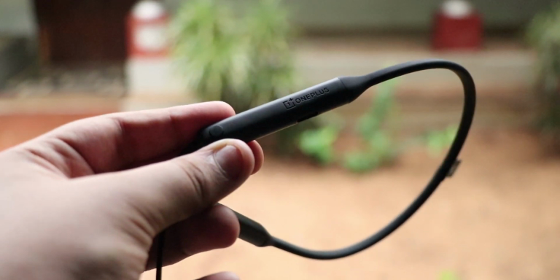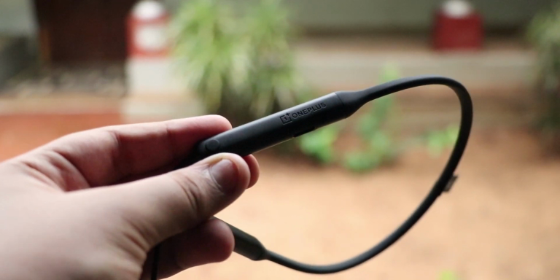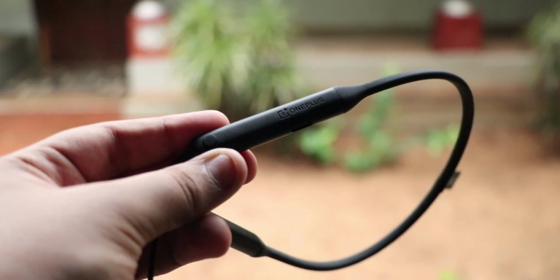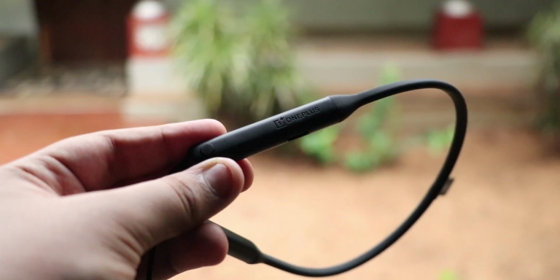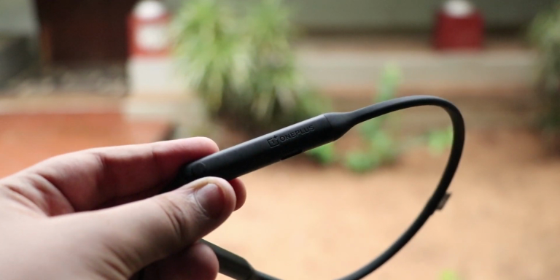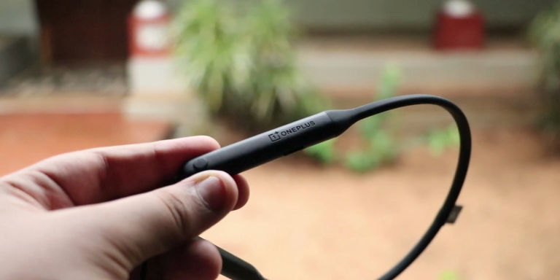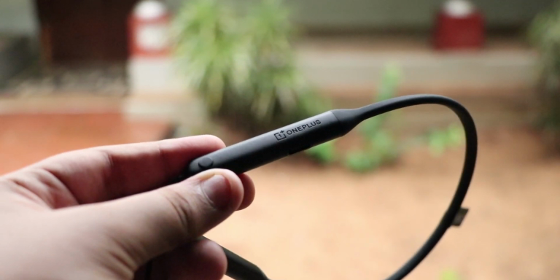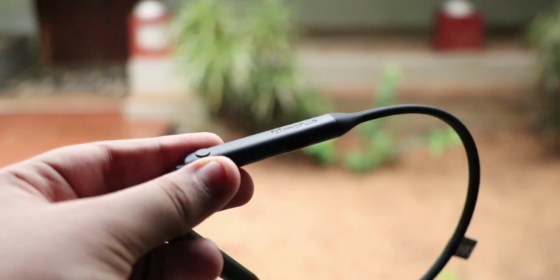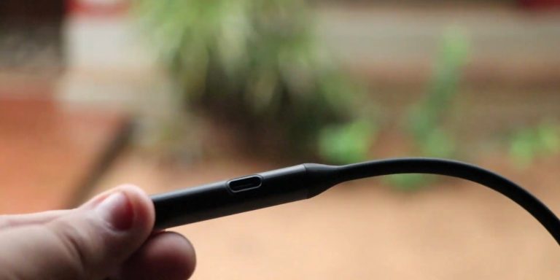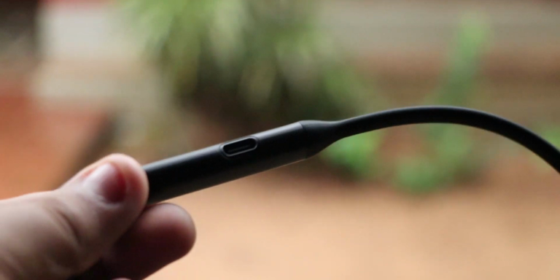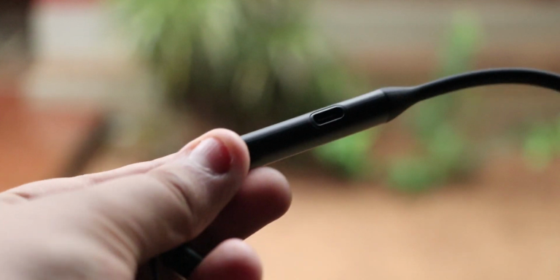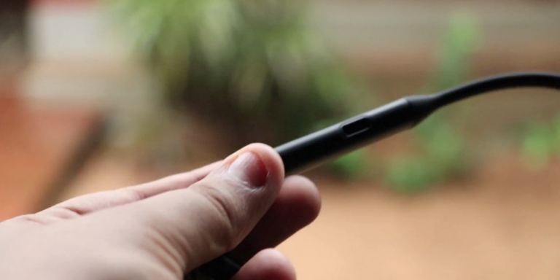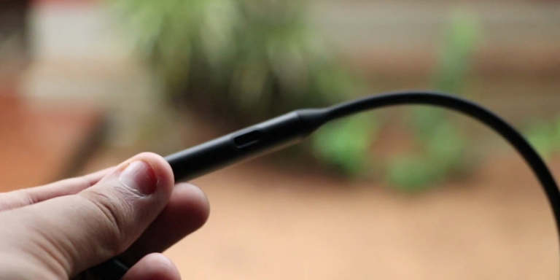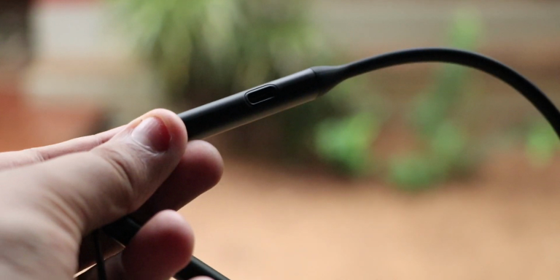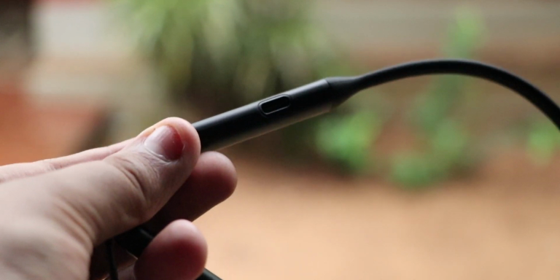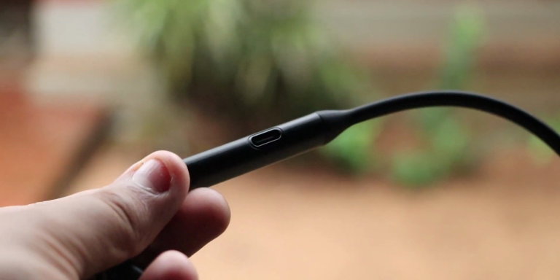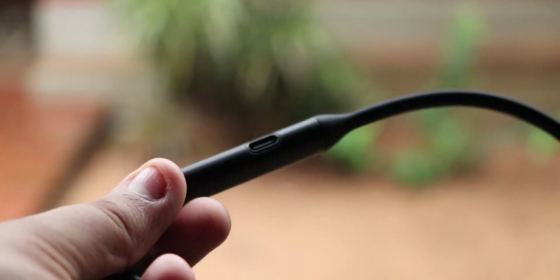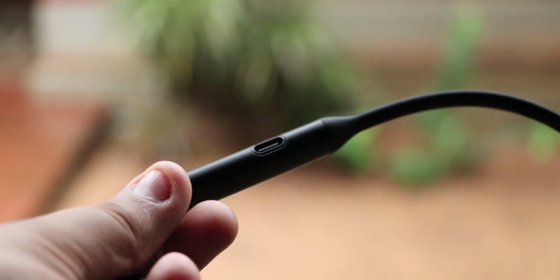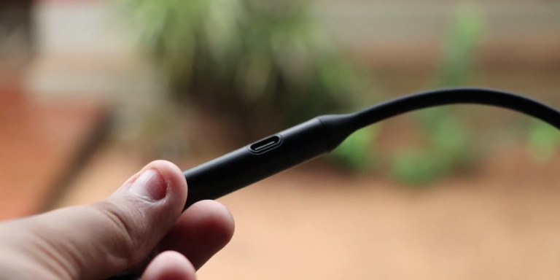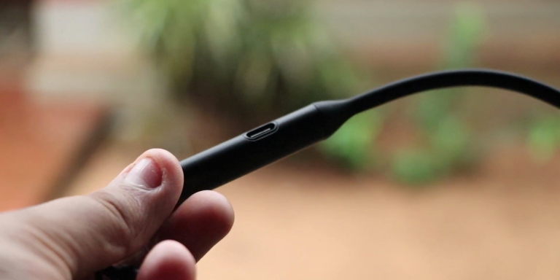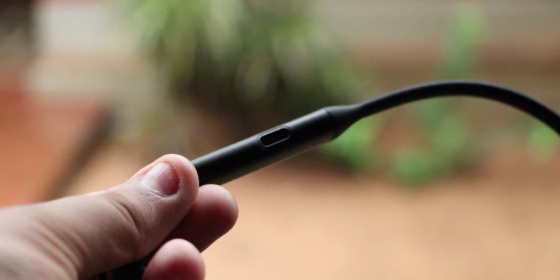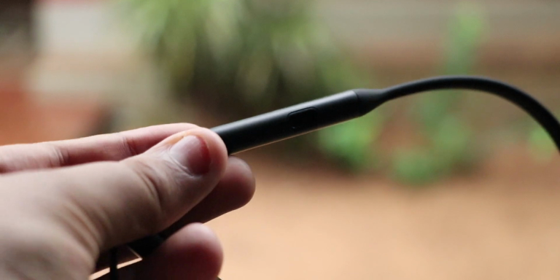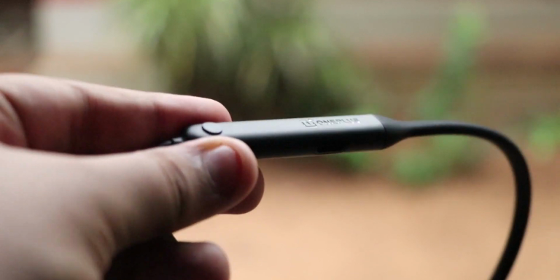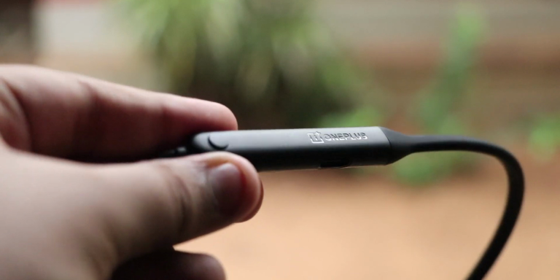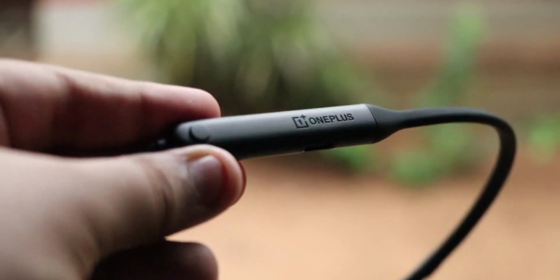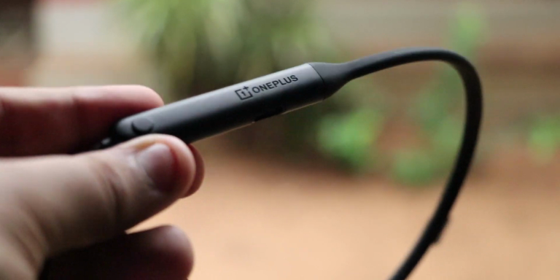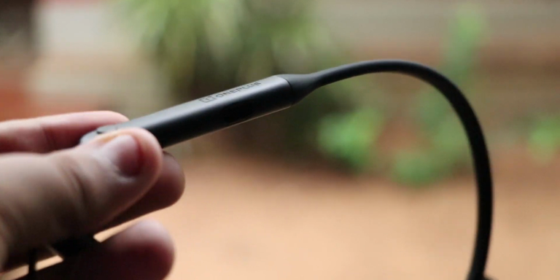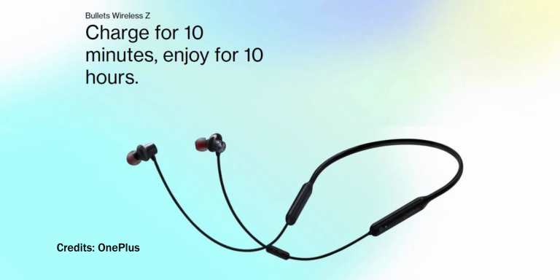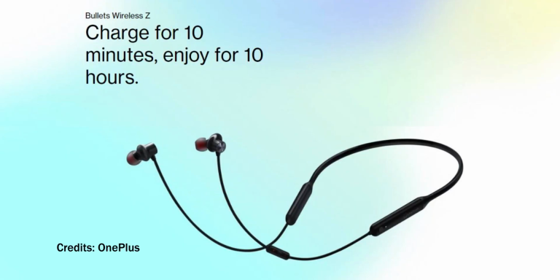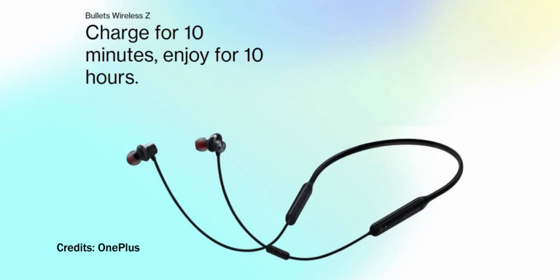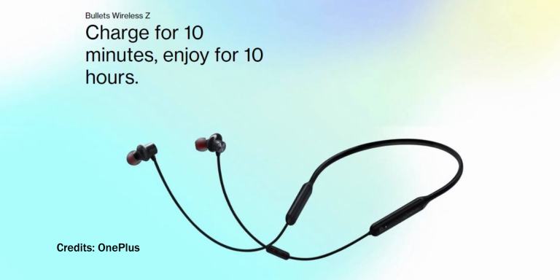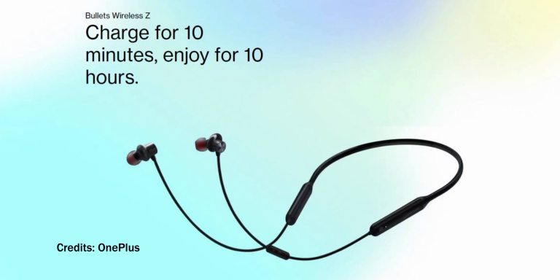You can actually do it on this device. There's a USB Type-C charging port which supports Warp Charge 30T, which charges the device fully in just 20 minutes from 10 to 100 percent.